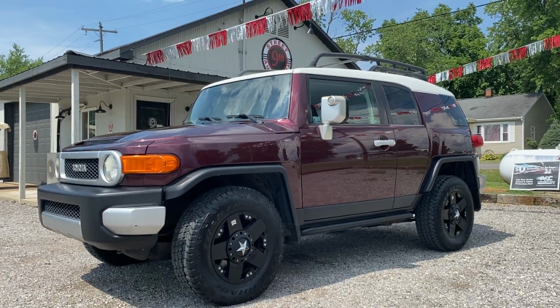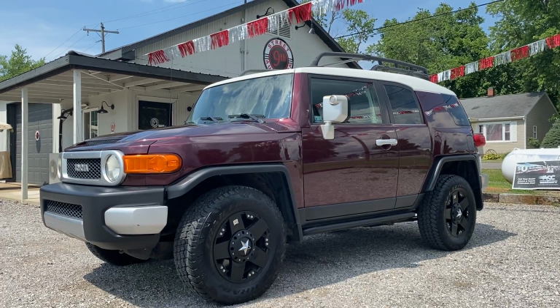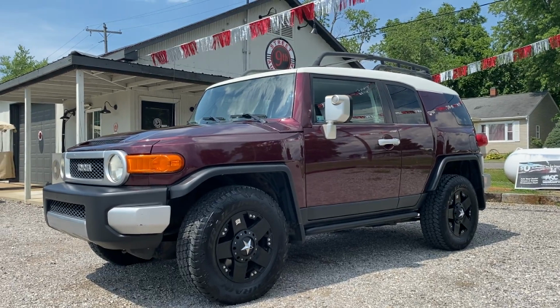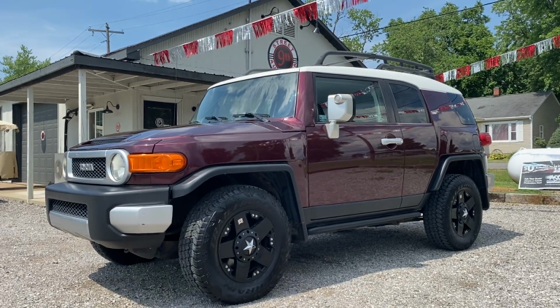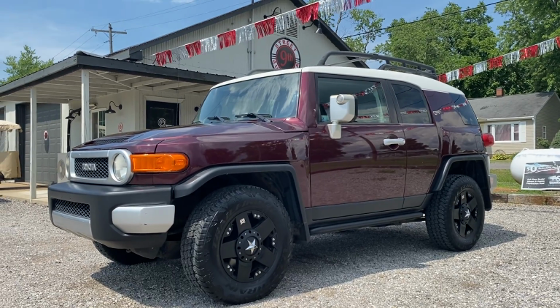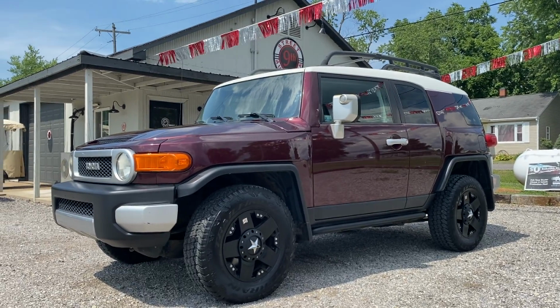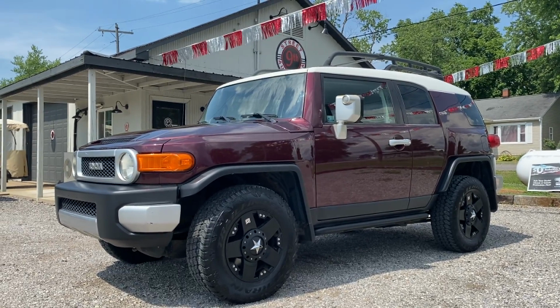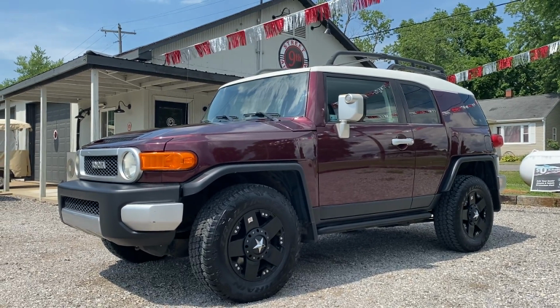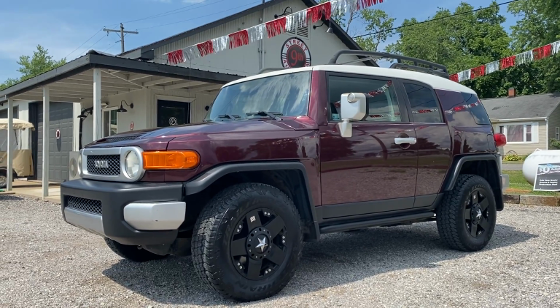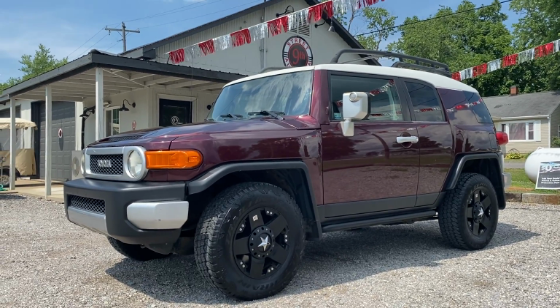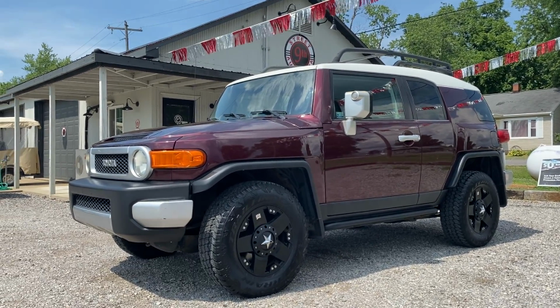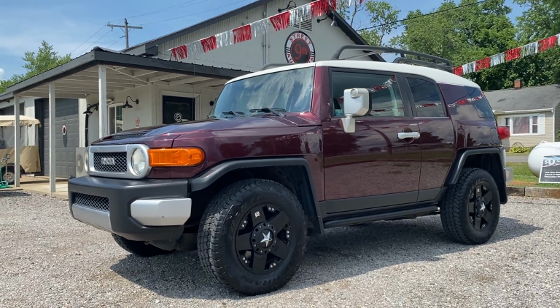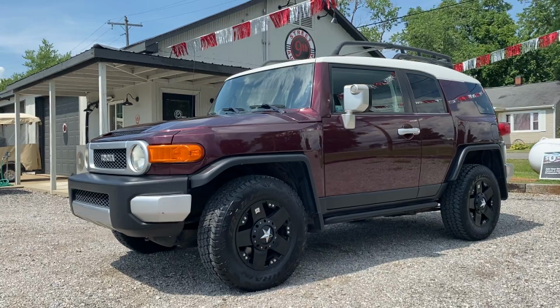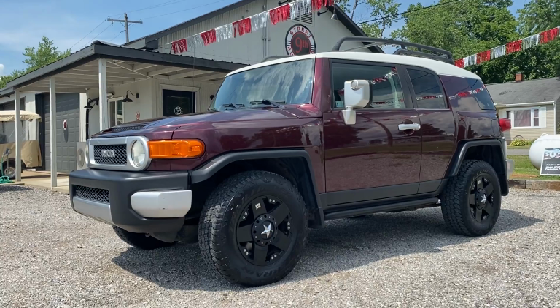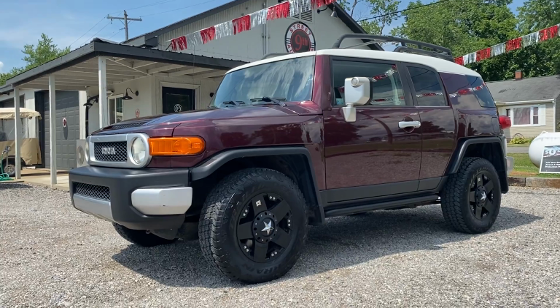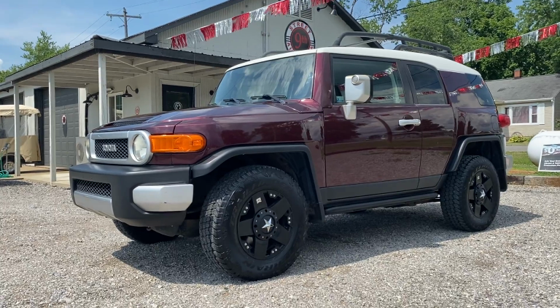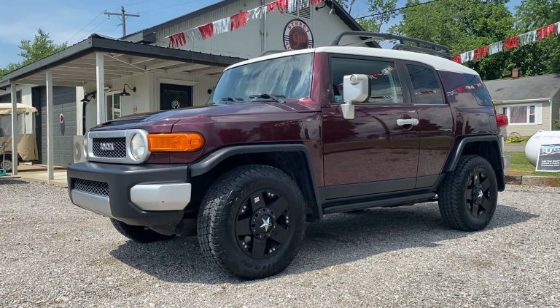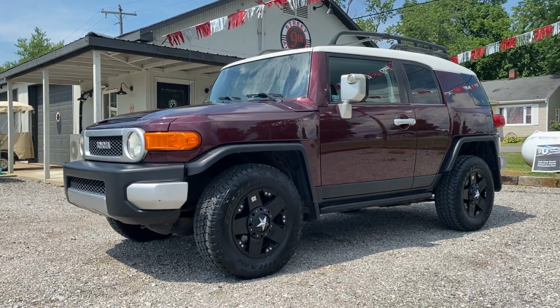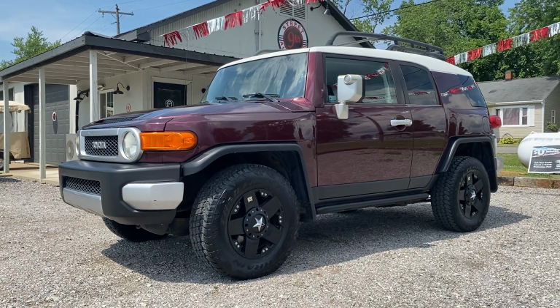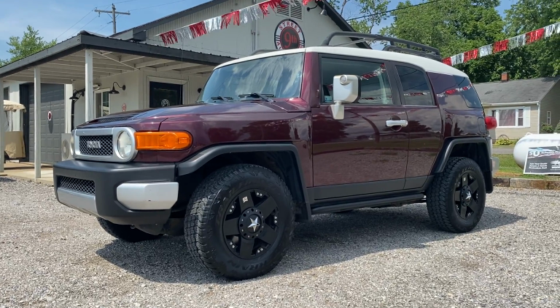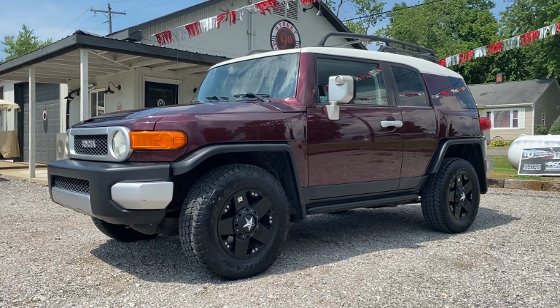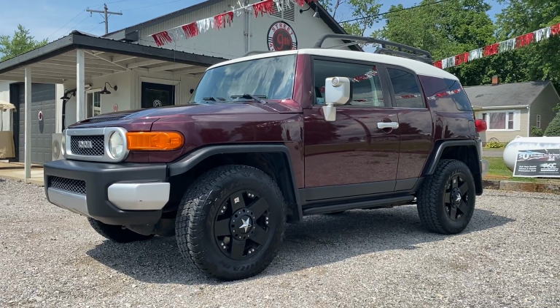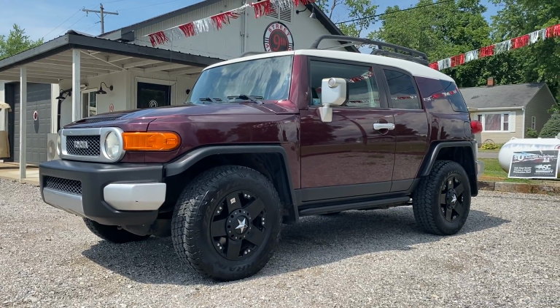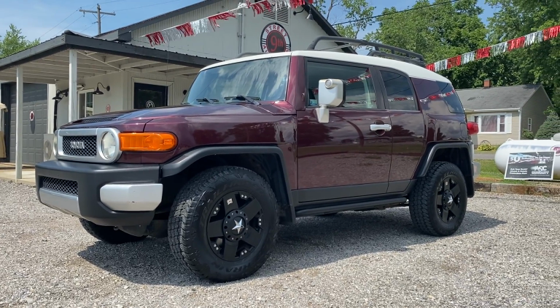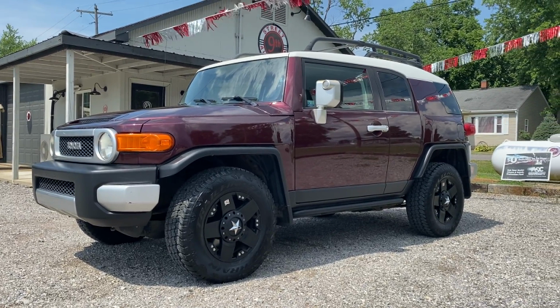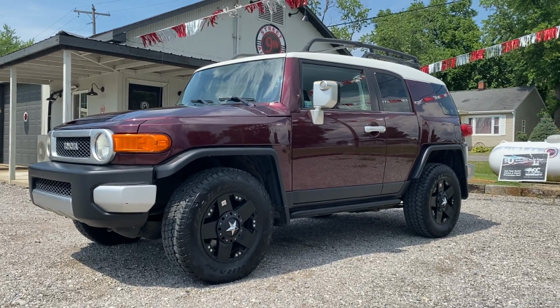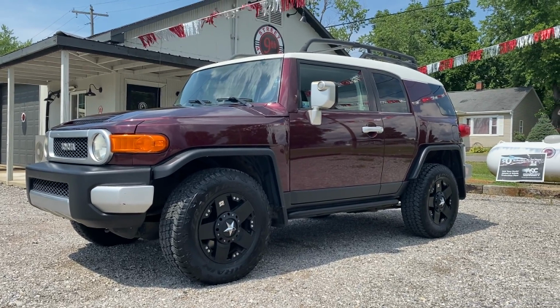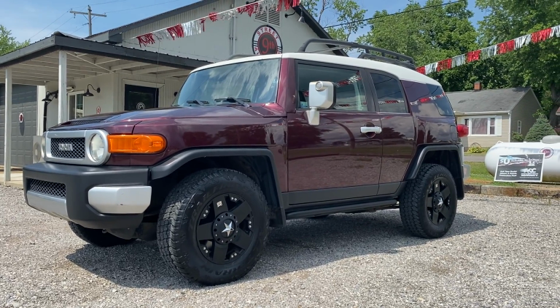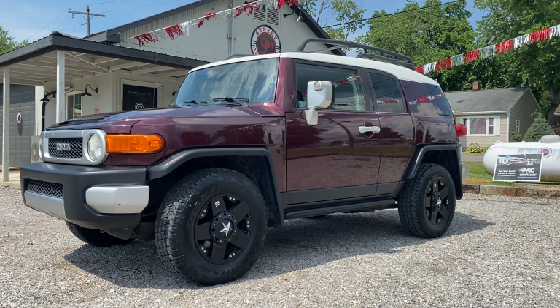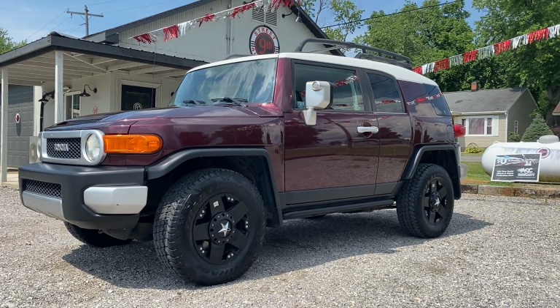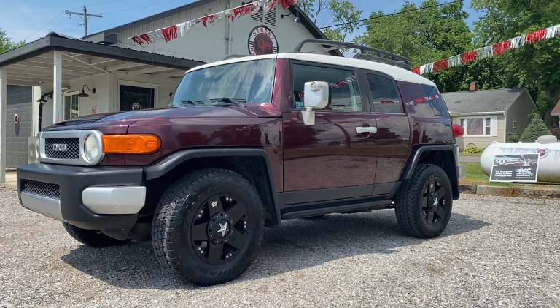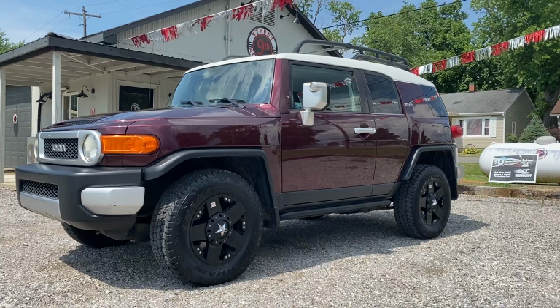9th Street Auto Plaza, Mount Carmel, Illinois. Today we've got a really cool 2007 FJ Cruiser — 4x4, 4.0 liter V6.